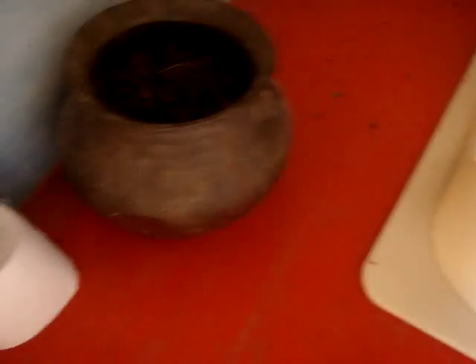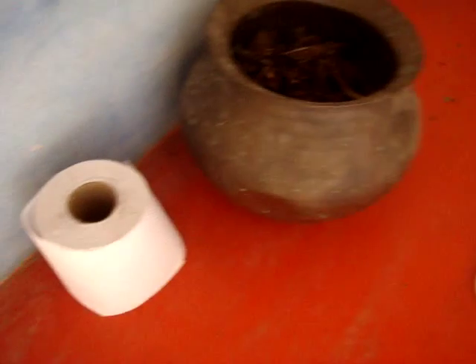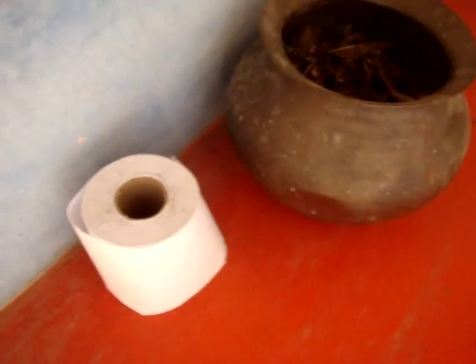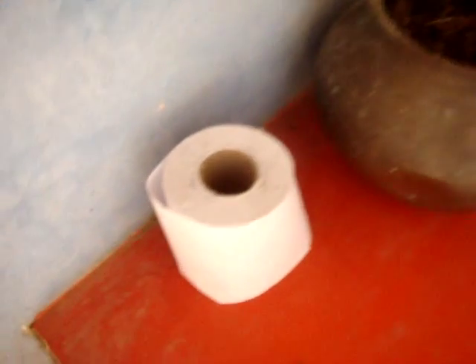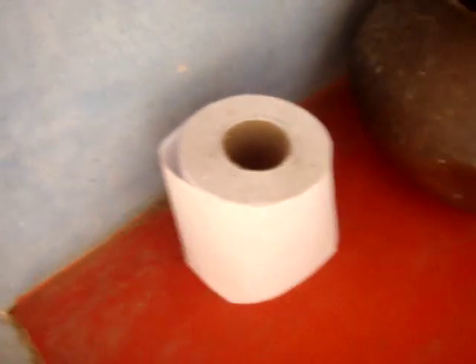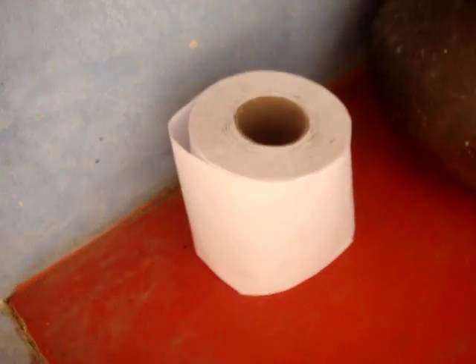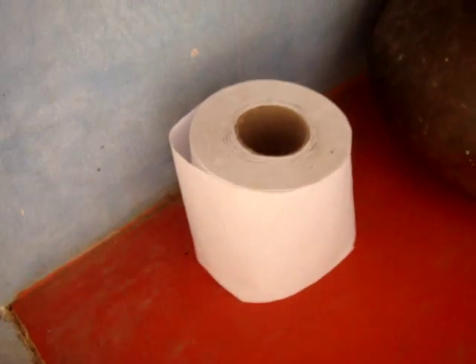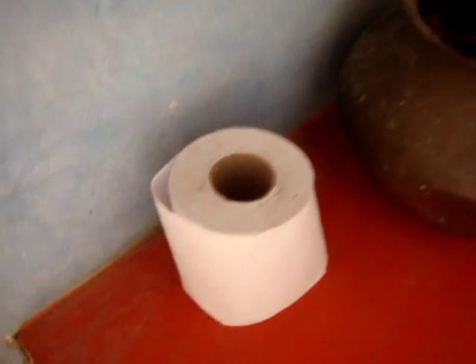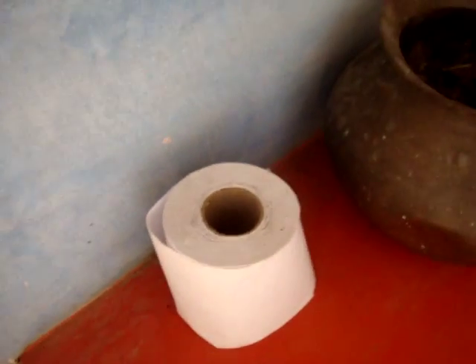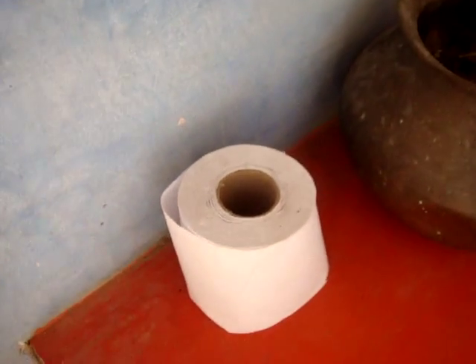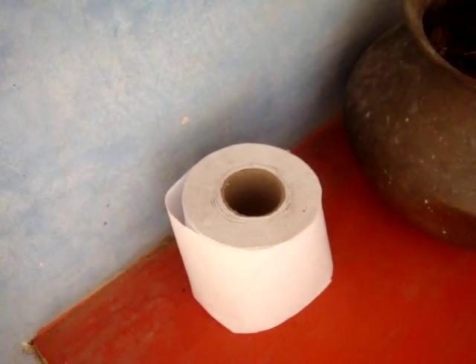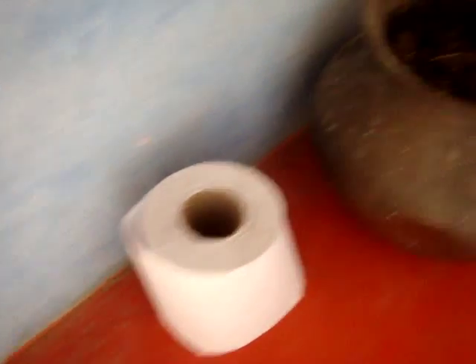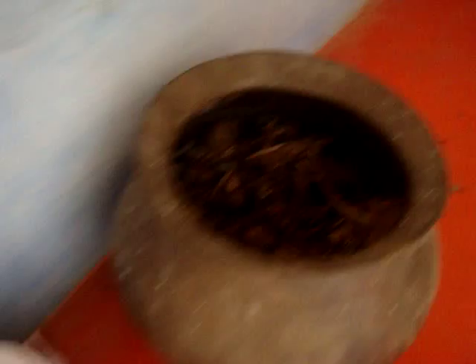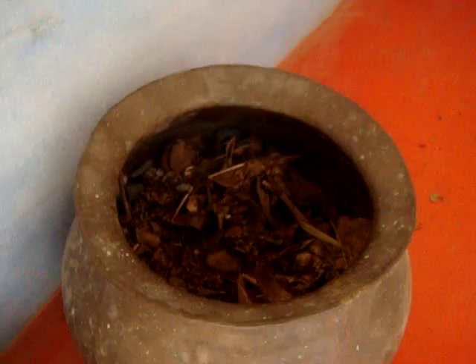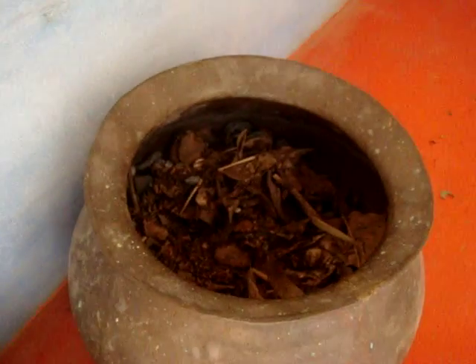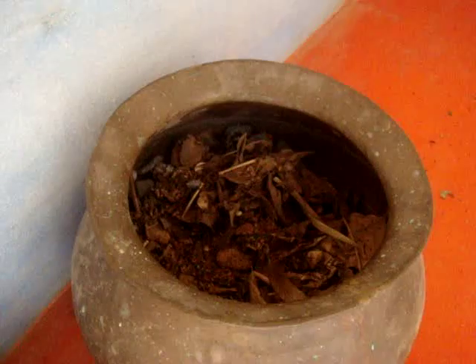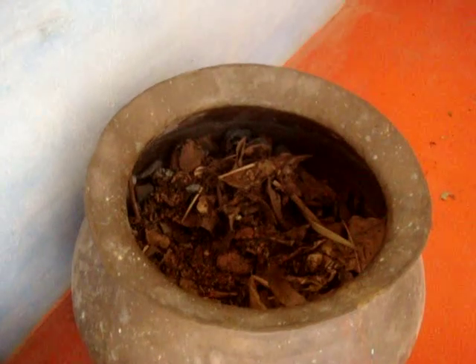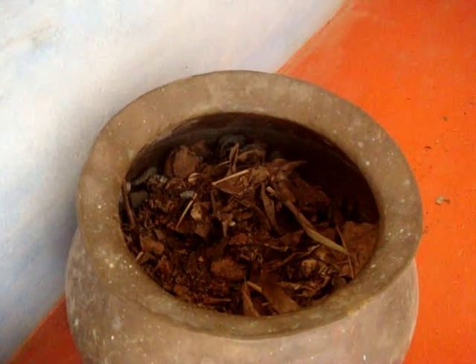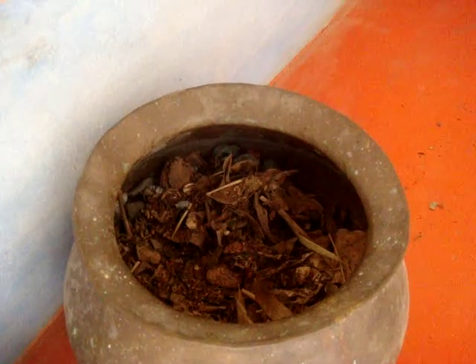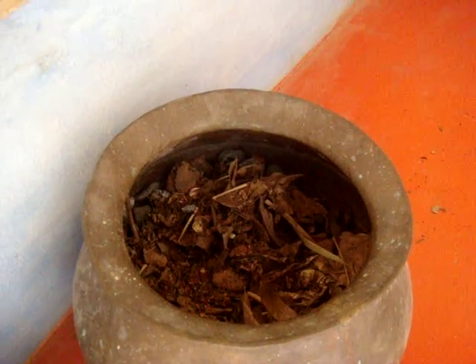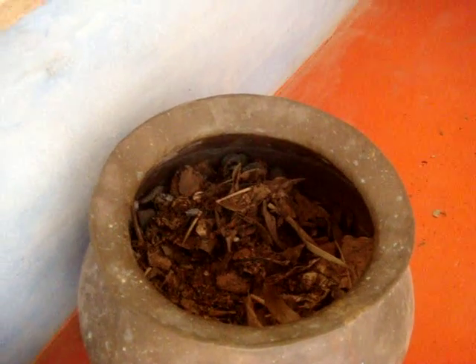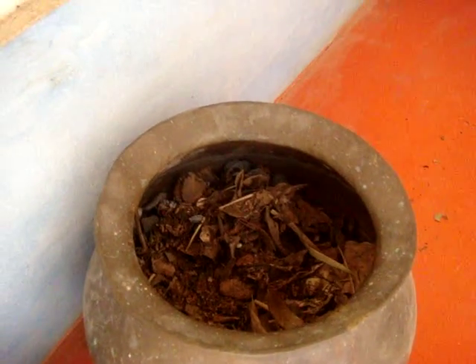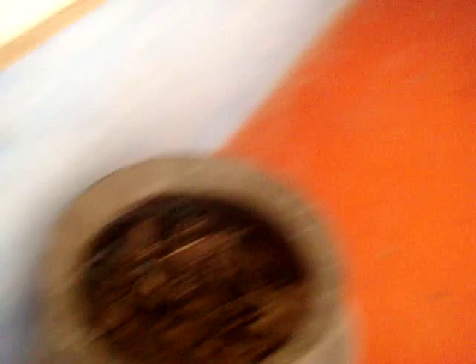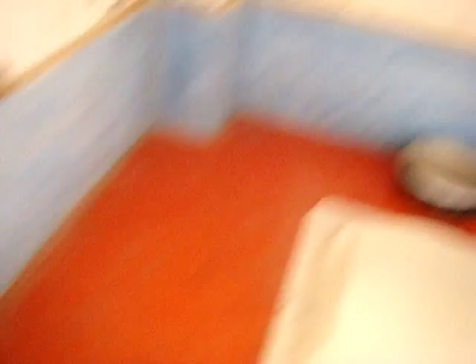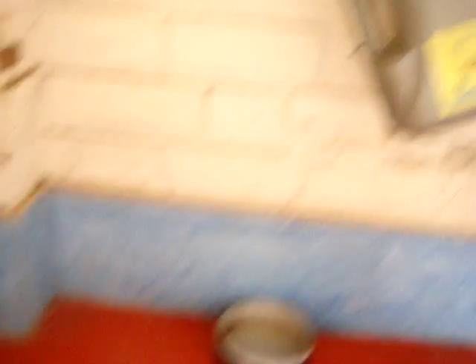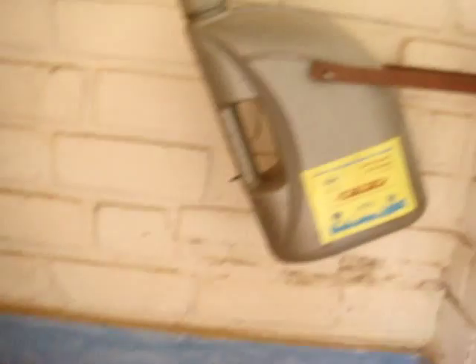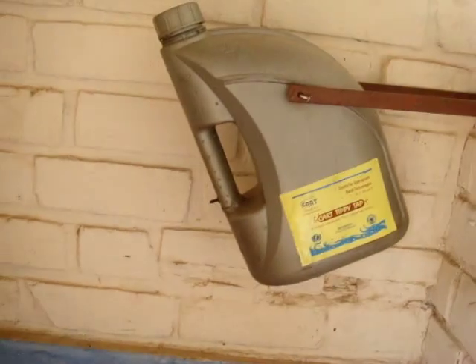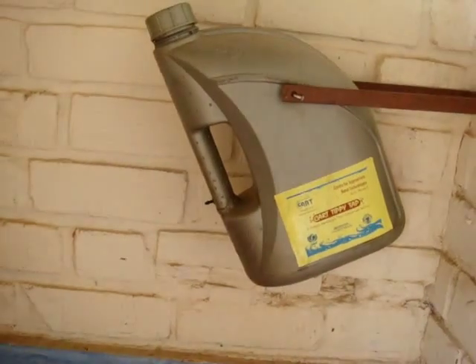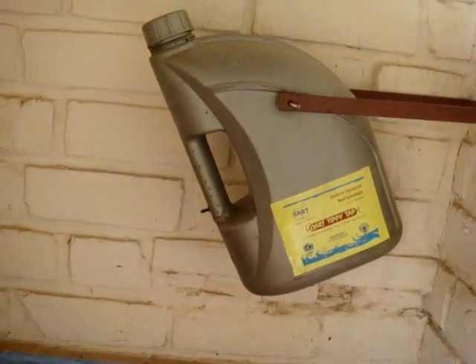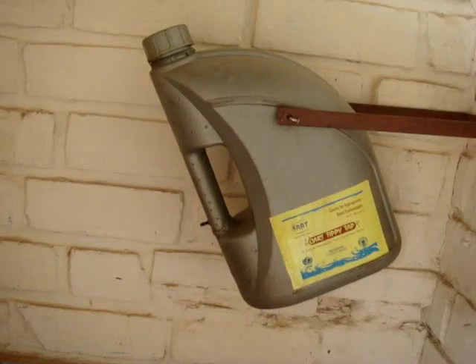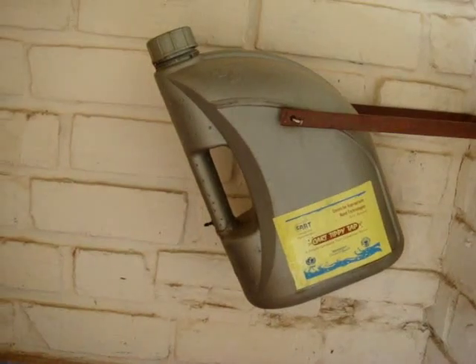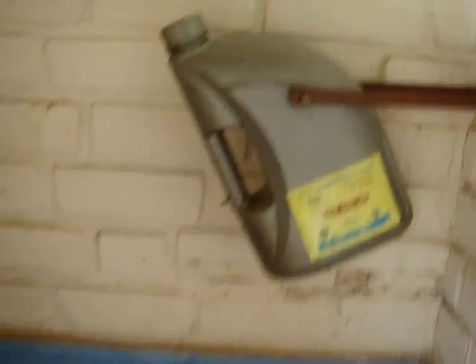The accessories once again: paper, if you are a wiper; leaves, sawdust, and ash to cover the feces deposit. If you are a washer, the tippy tap.